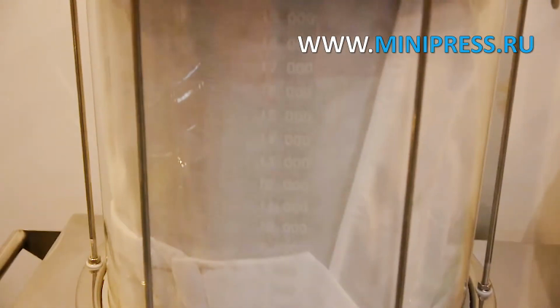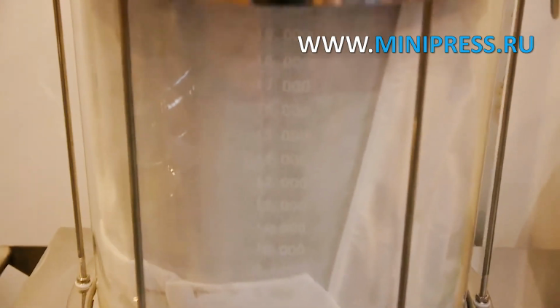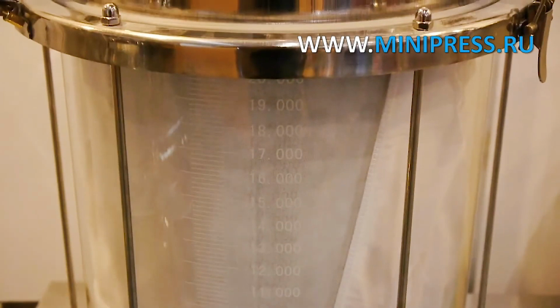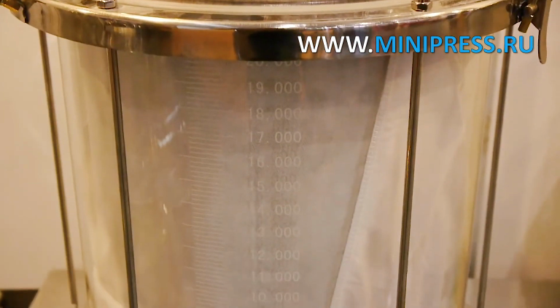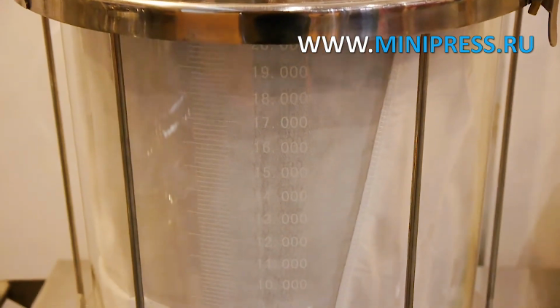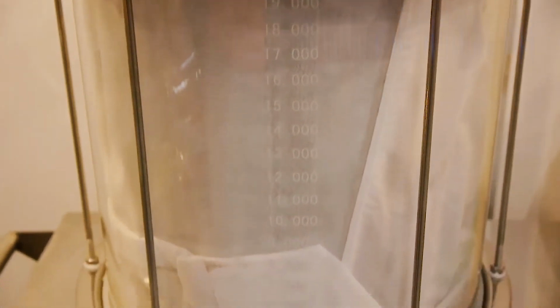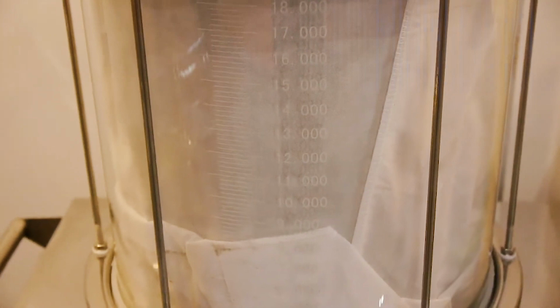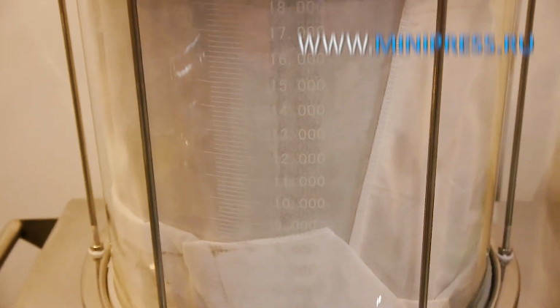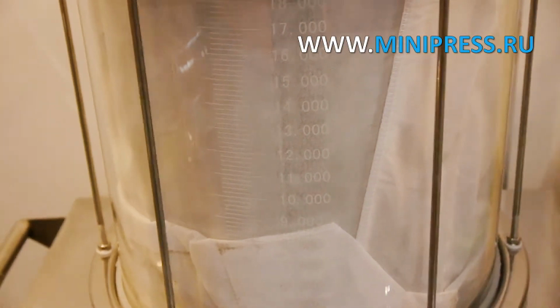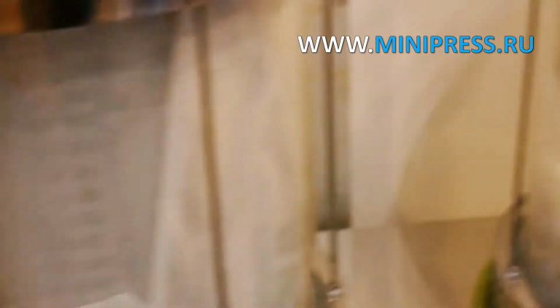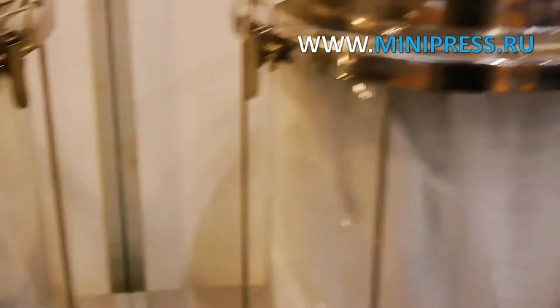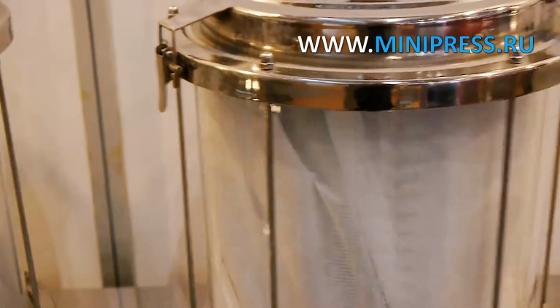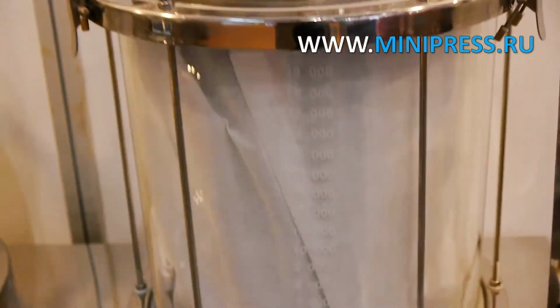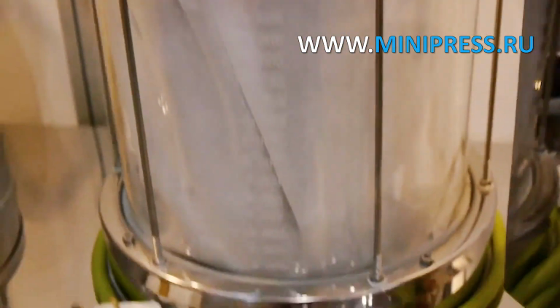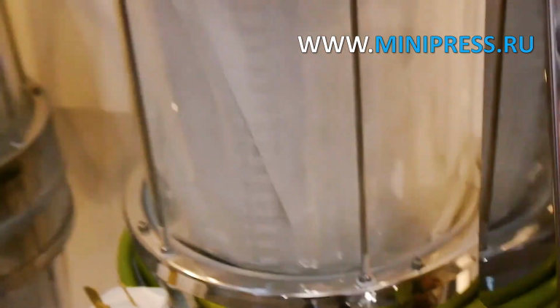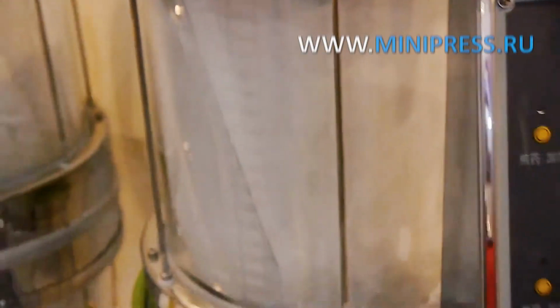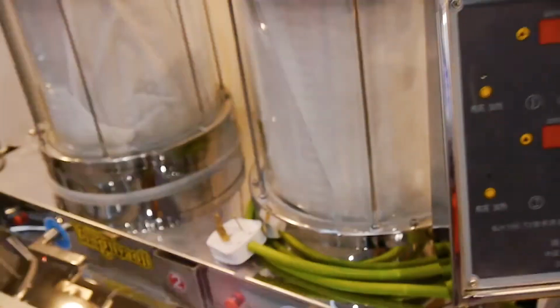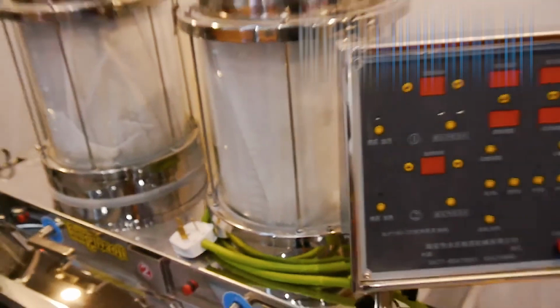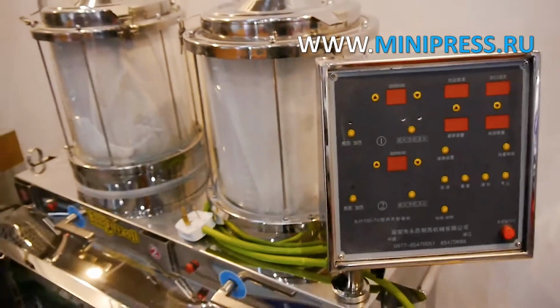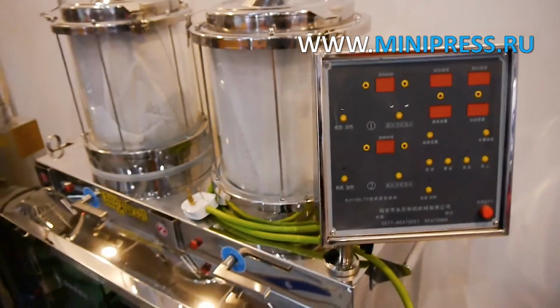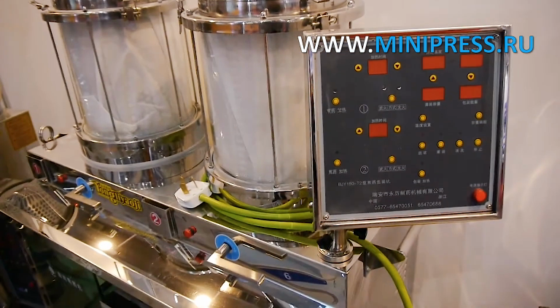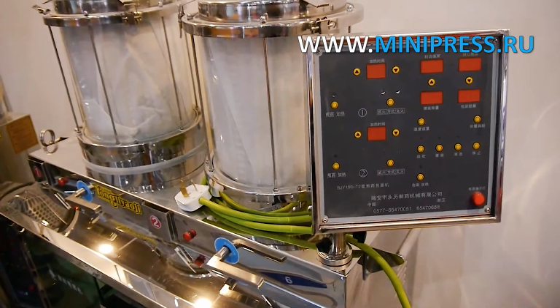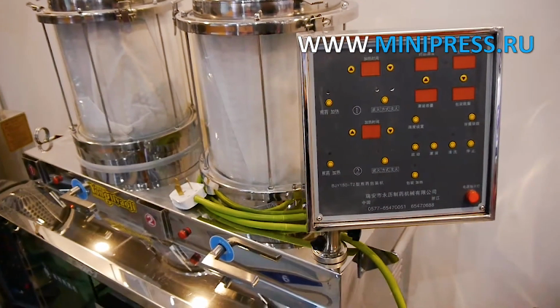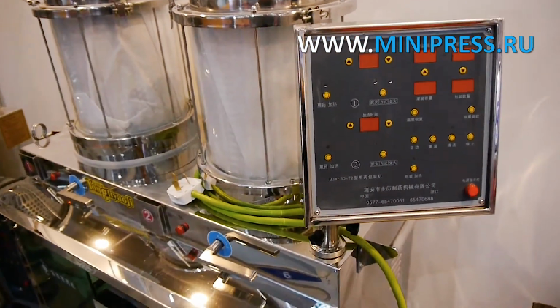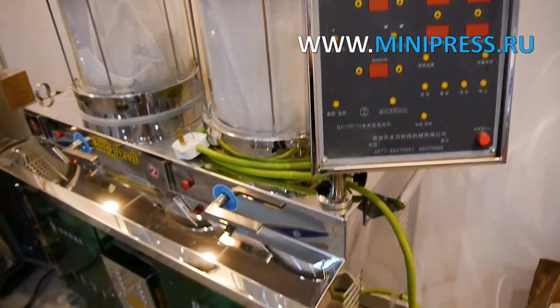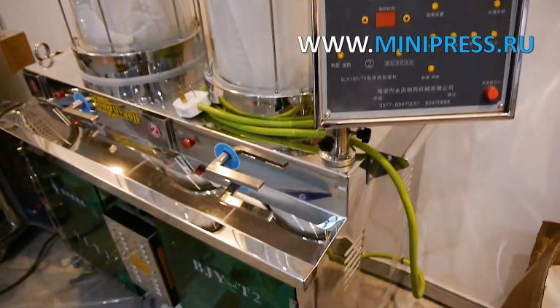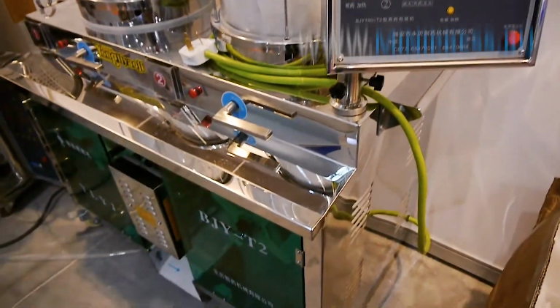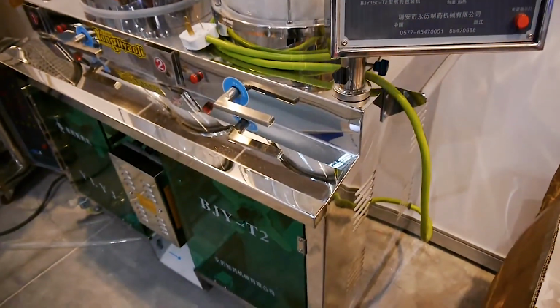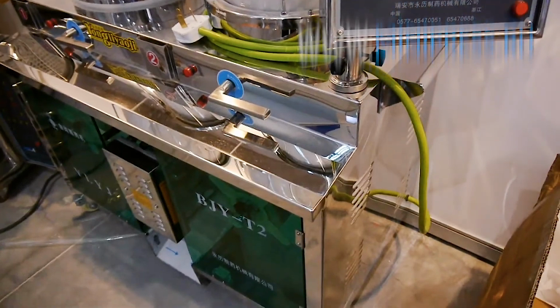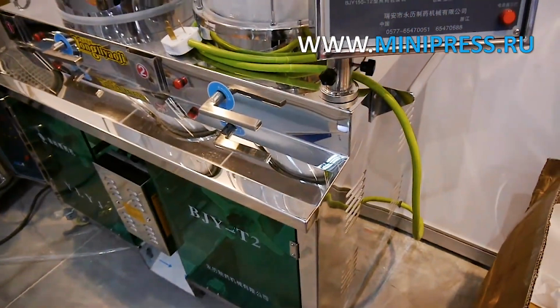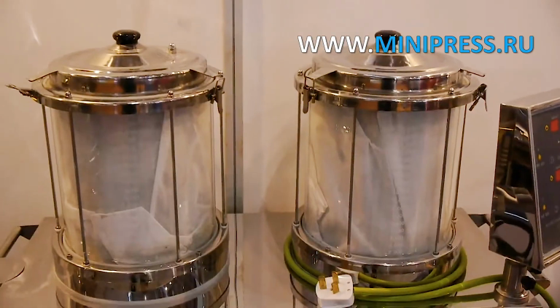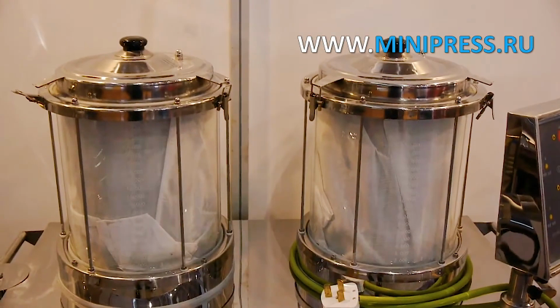We provide detailed instructions on how to set up the equipment for bottling and capping. The machines are checked and tested at the production facility before being sent to the customer. We can help with the purchase of roll materials for packaging. Completeness and performance is guaranteed.